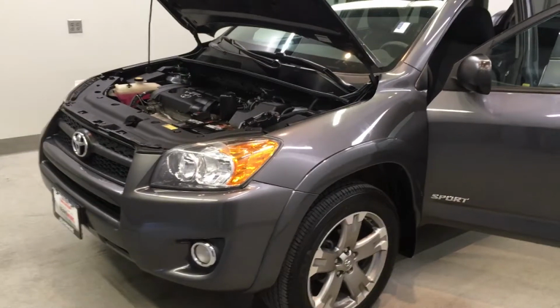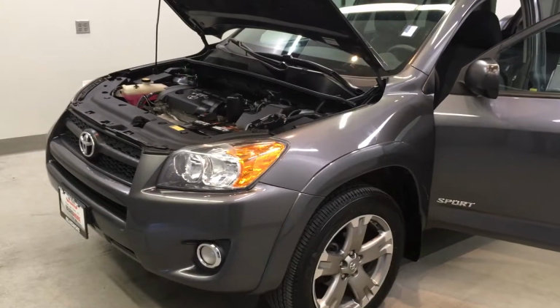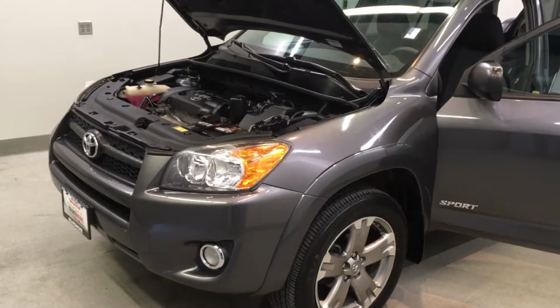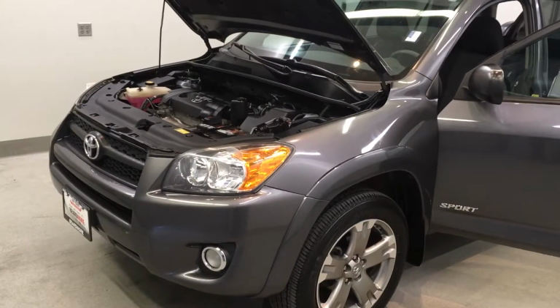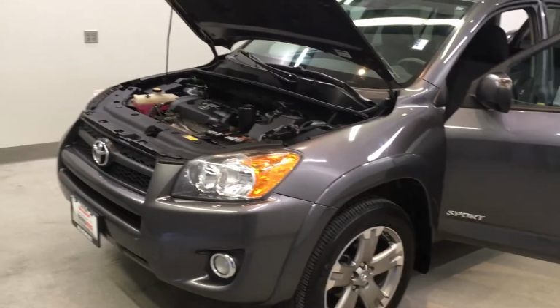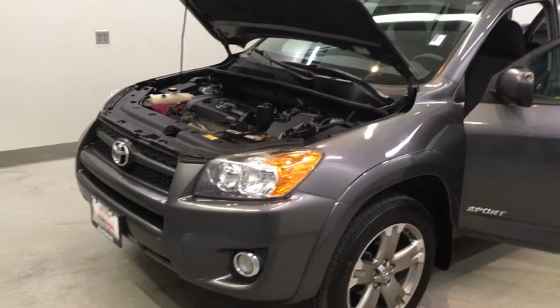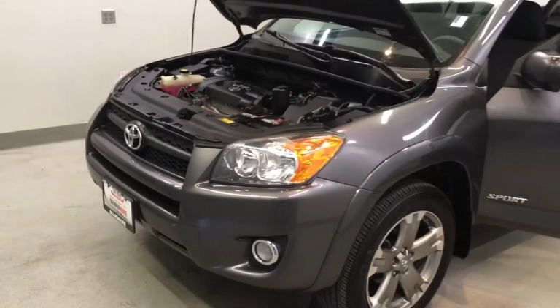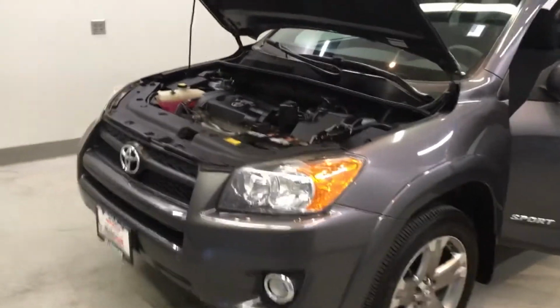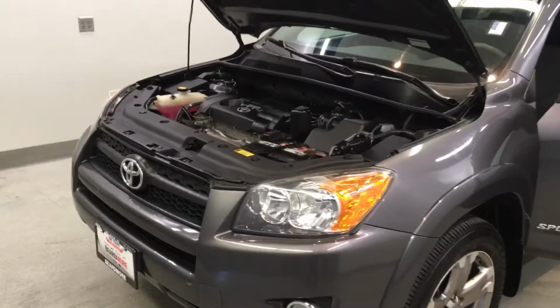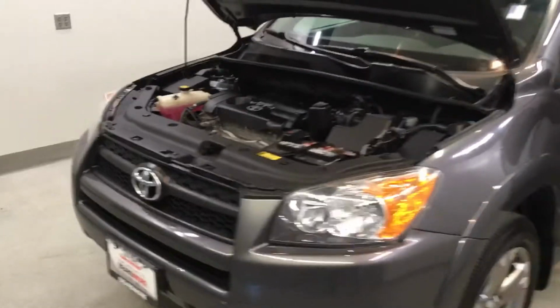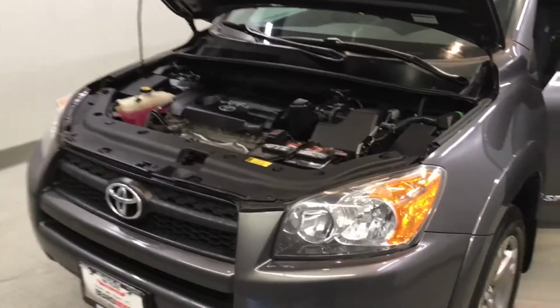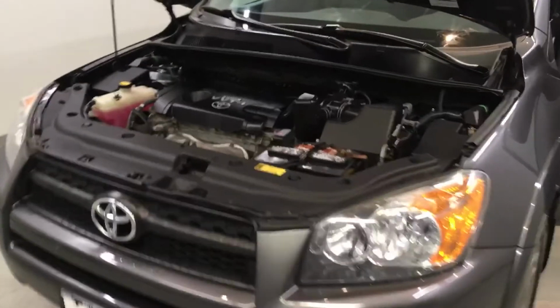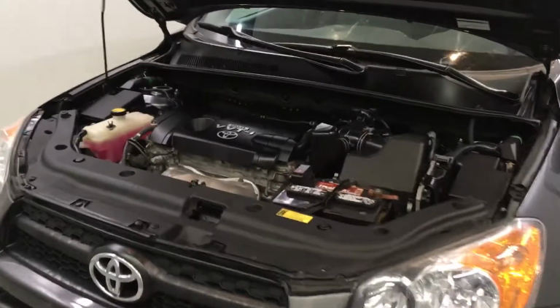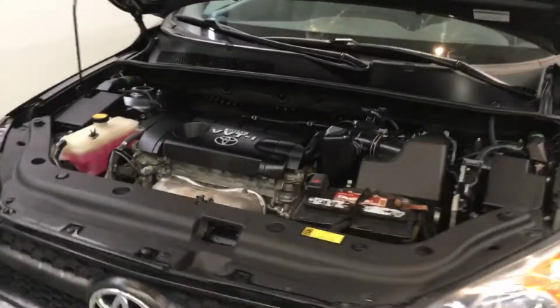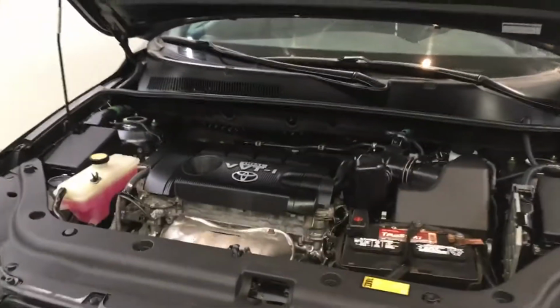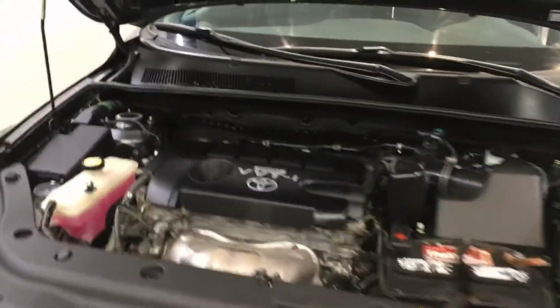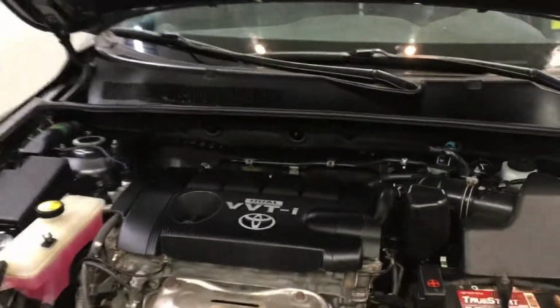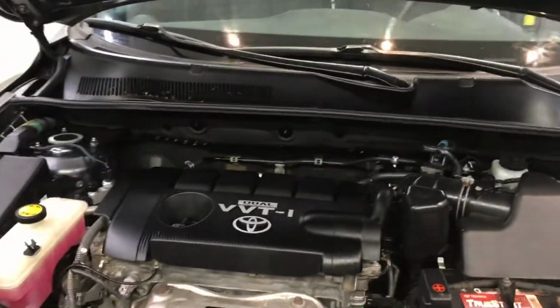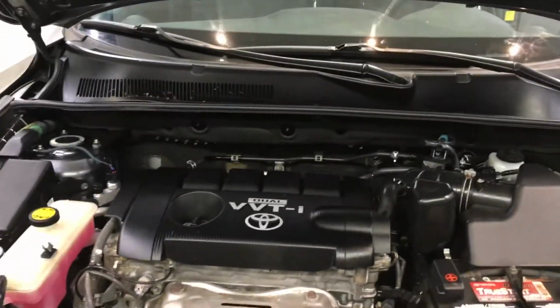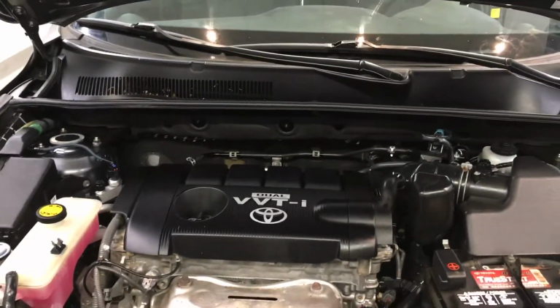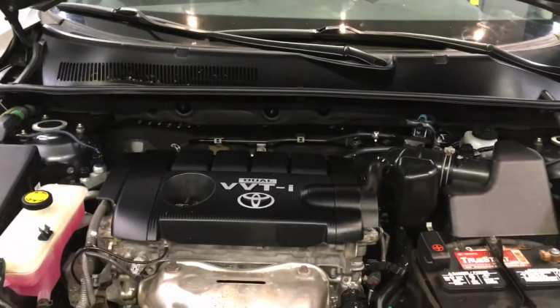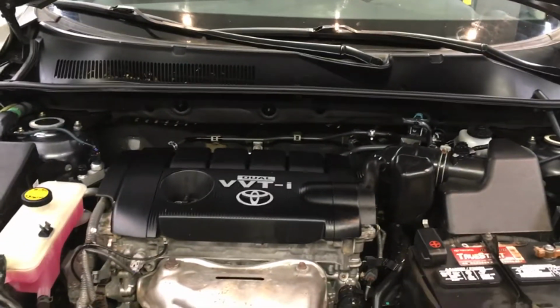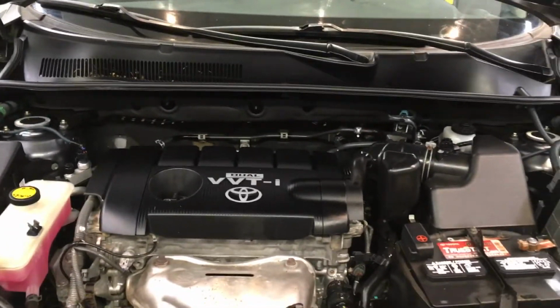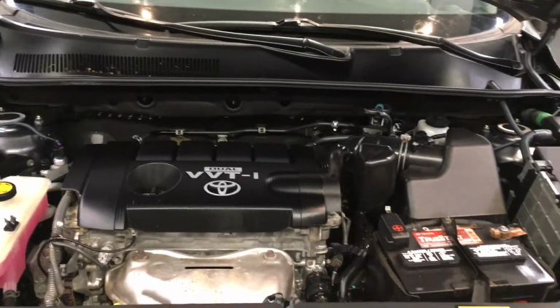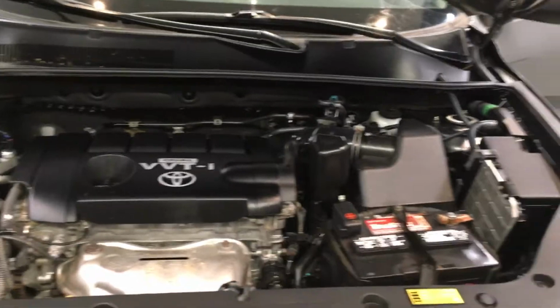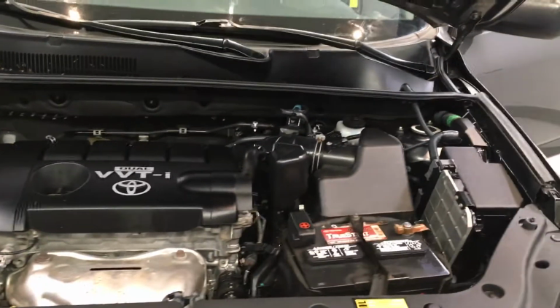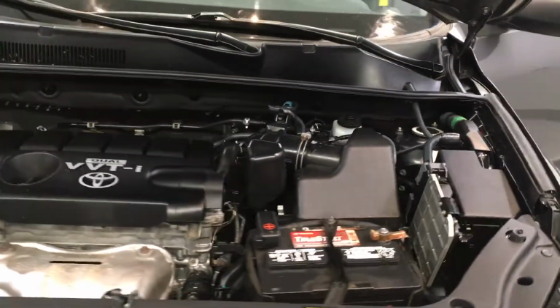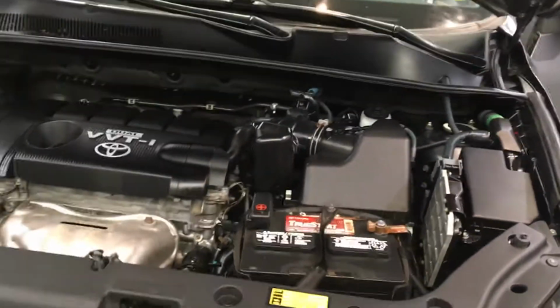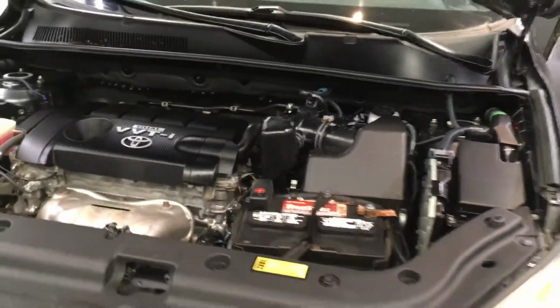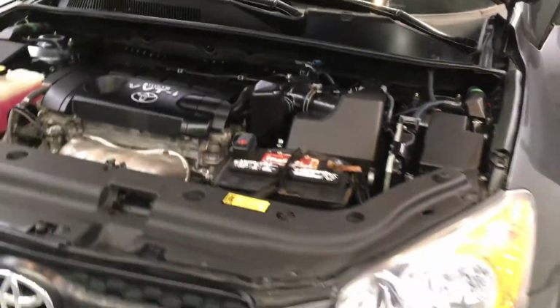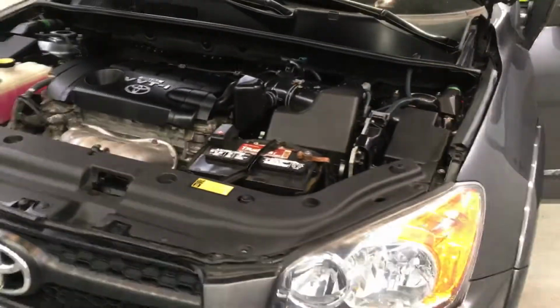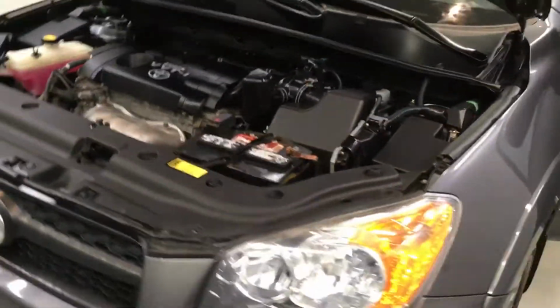This is our 2010 Toyota RAV4 Sport. It is one of our bargain vehicles. It has a 2.5-liter 4-cylinder dual overhead cam engine with 4-speed automatic transmission. It is 4-wheel drive.